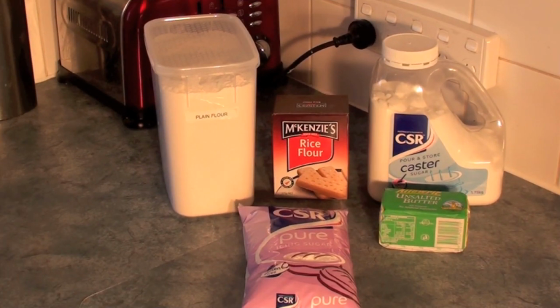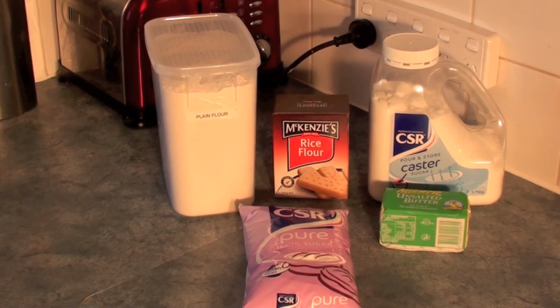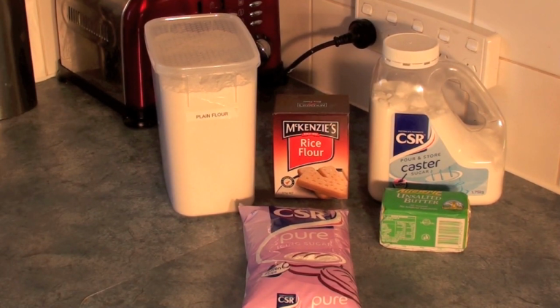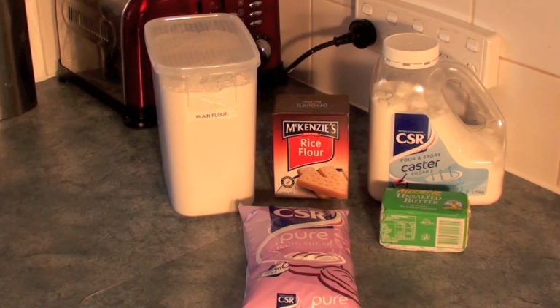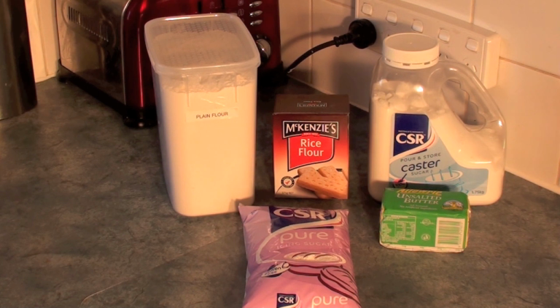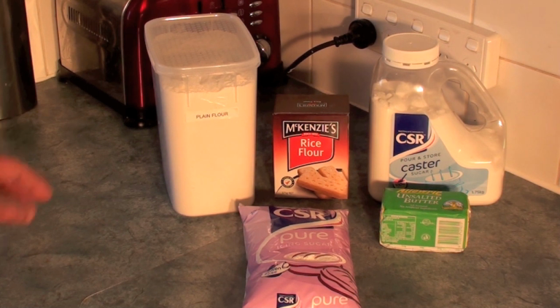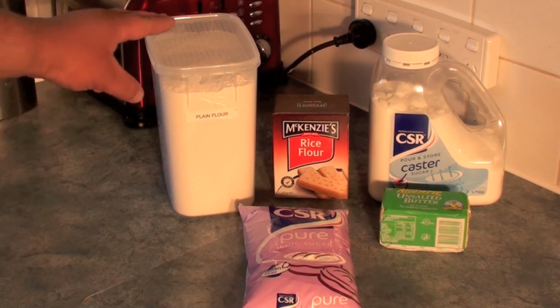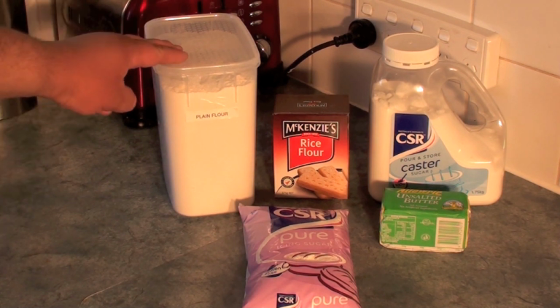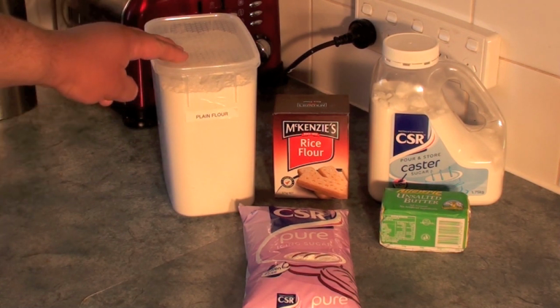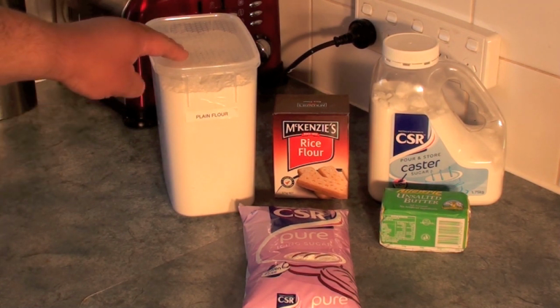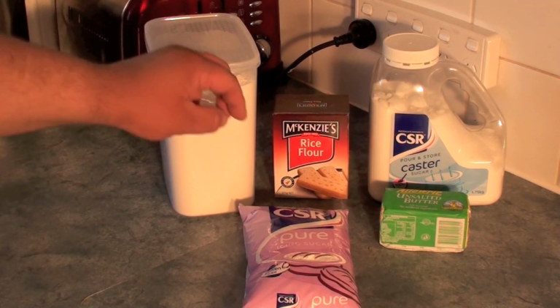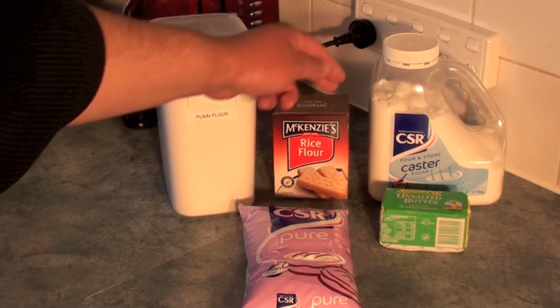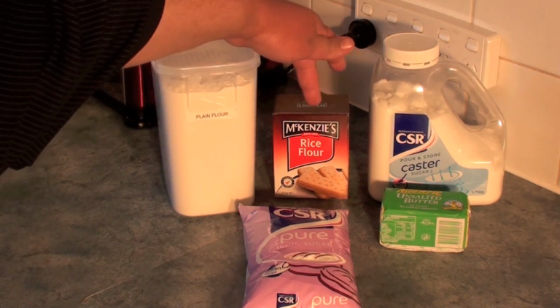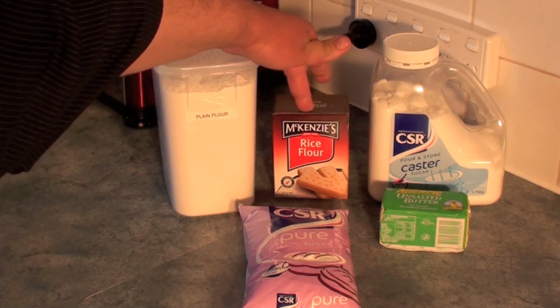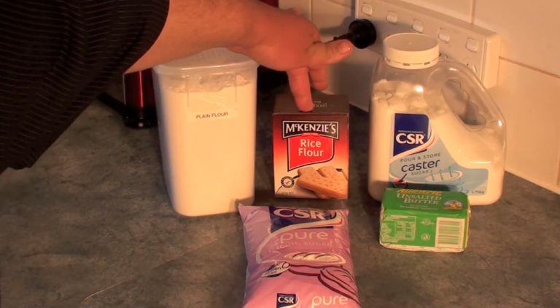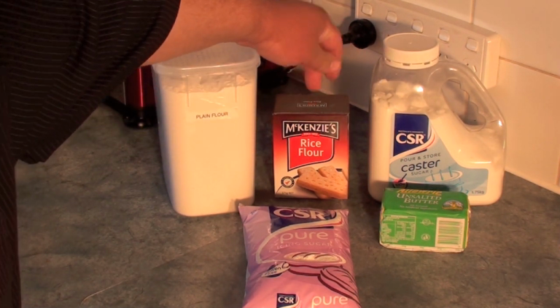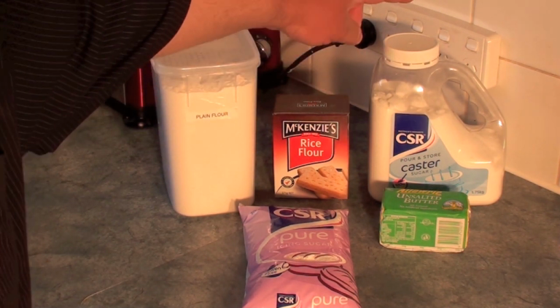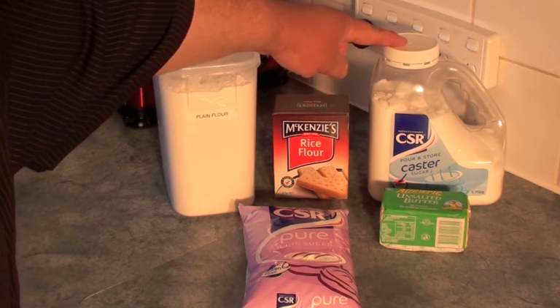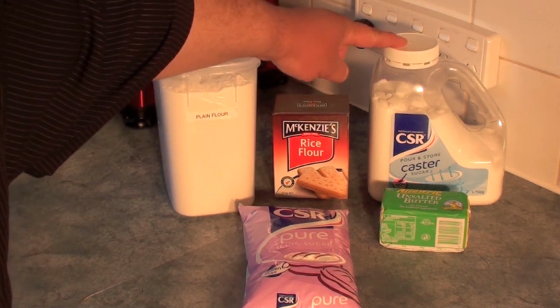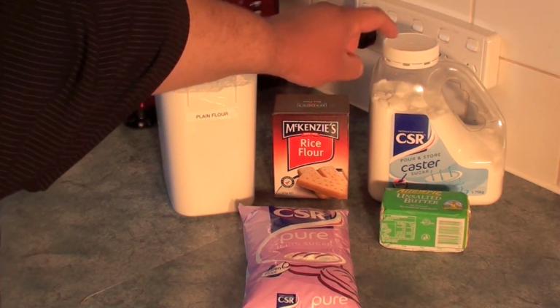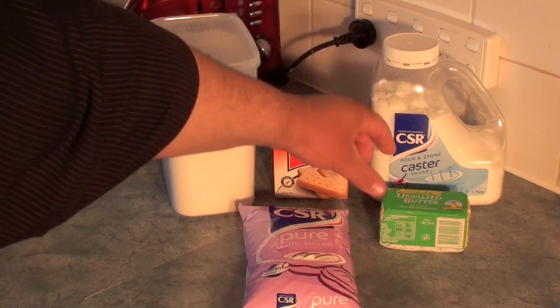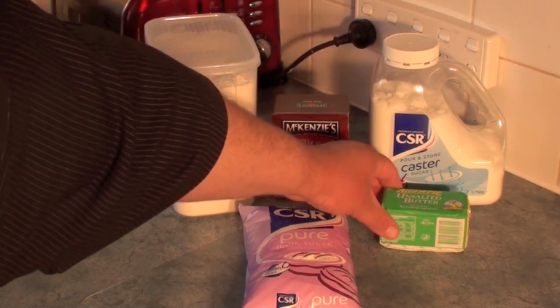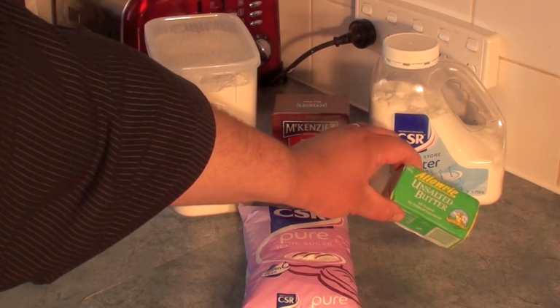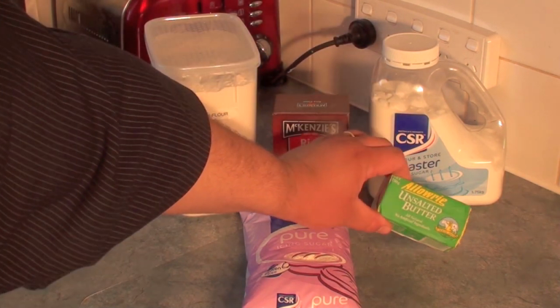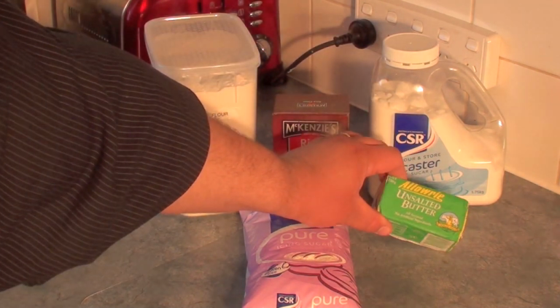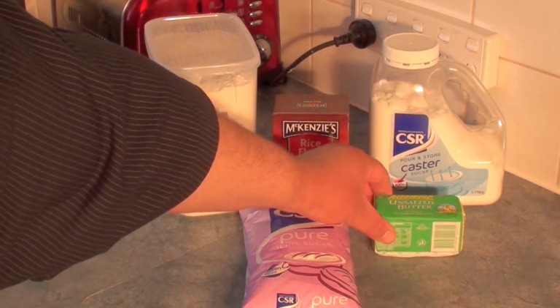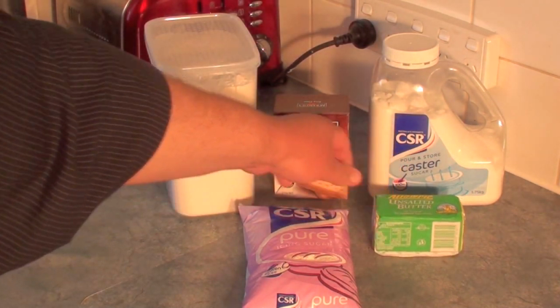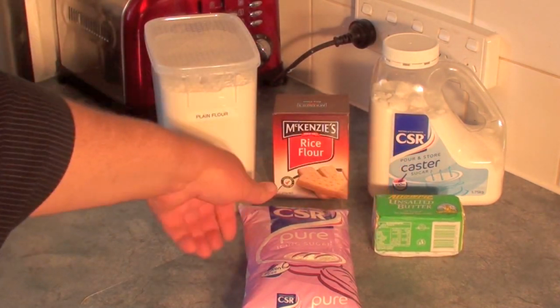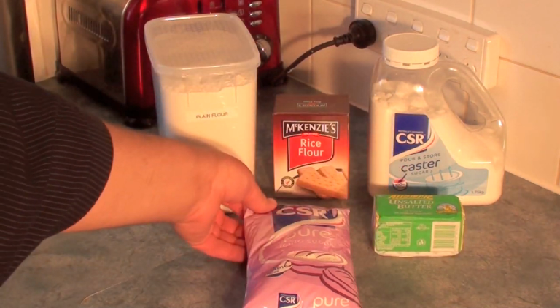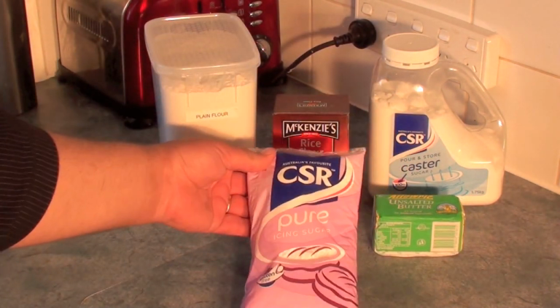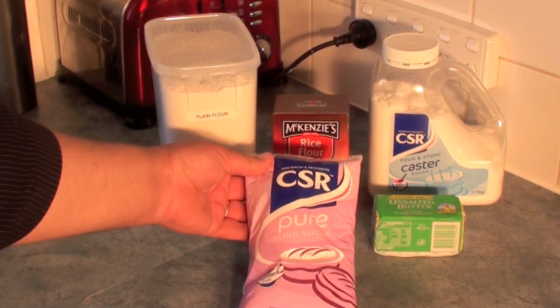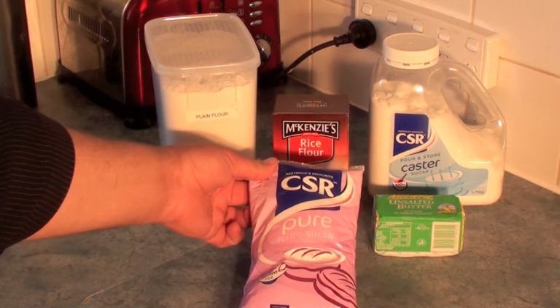Now for this traditional Christmas recipe we're going to need some plain flour, some rice flour, caster sugar, unsalted butter, and some icing sugar.